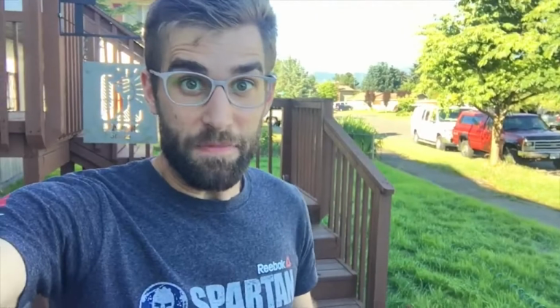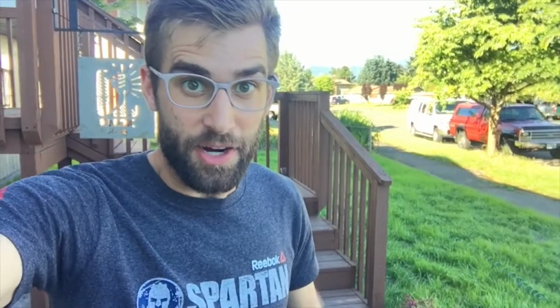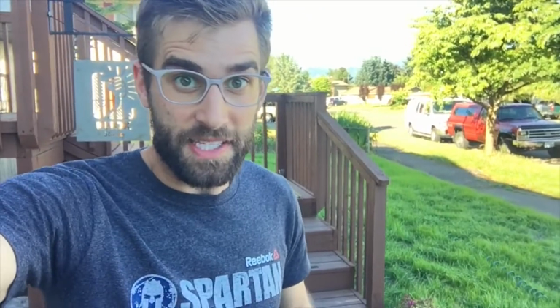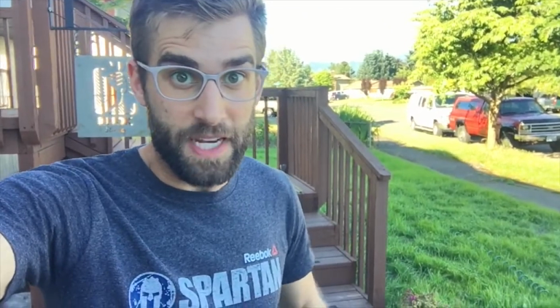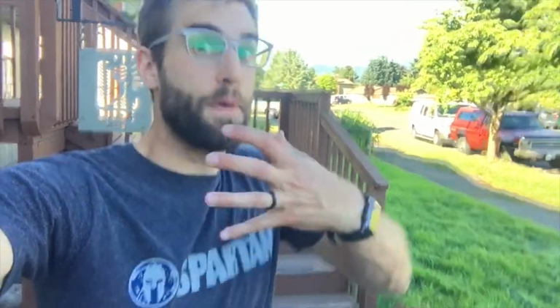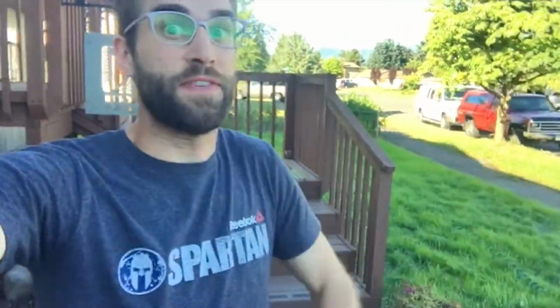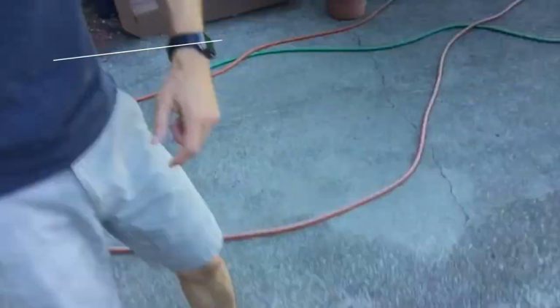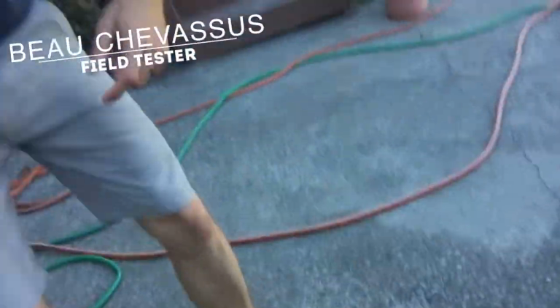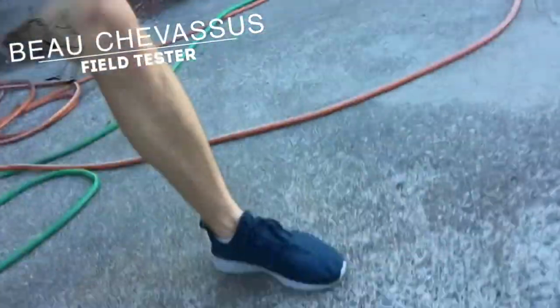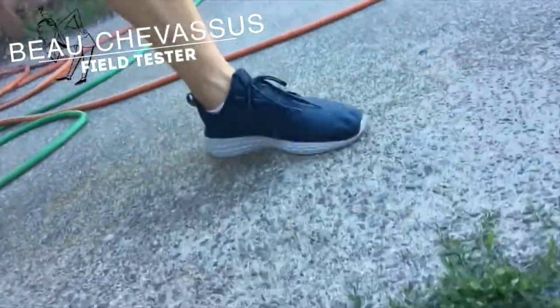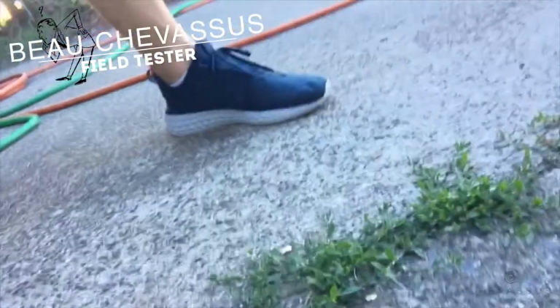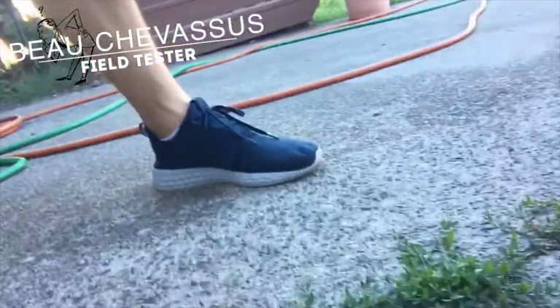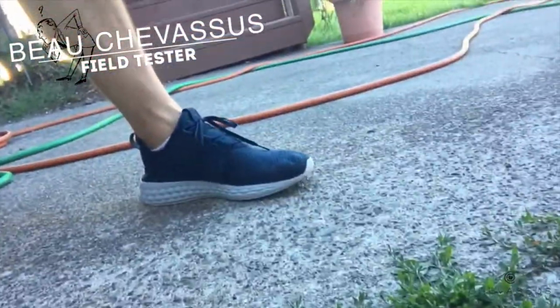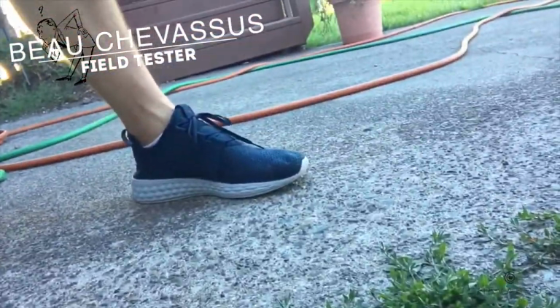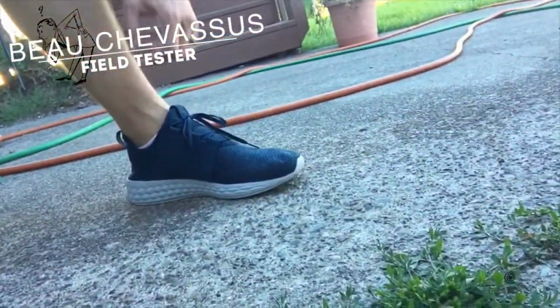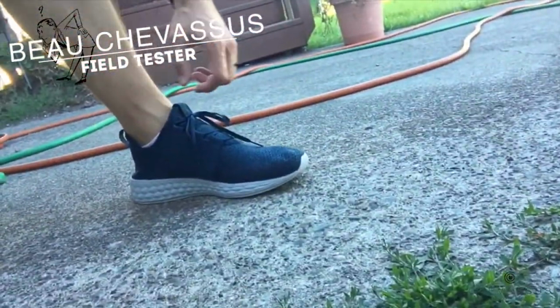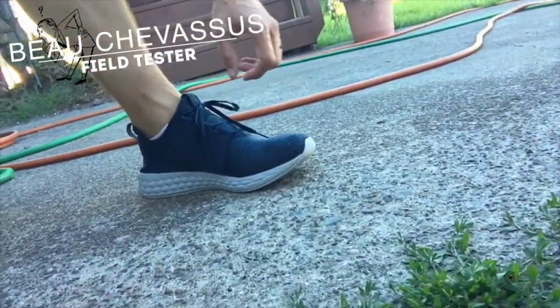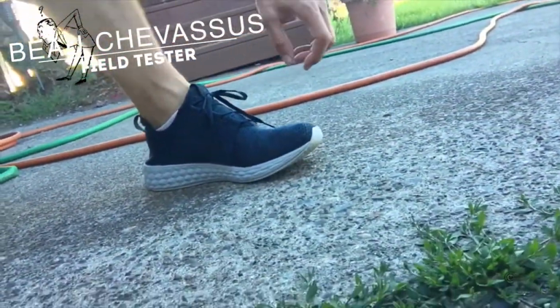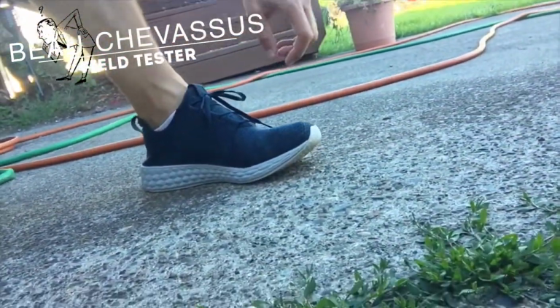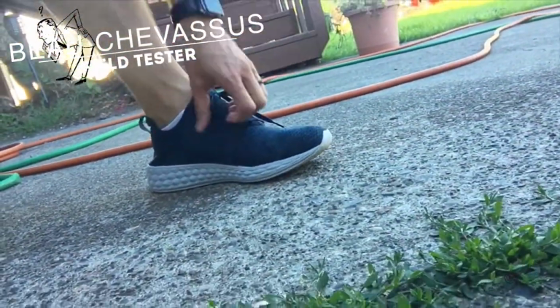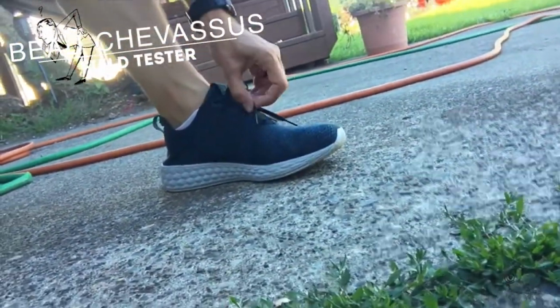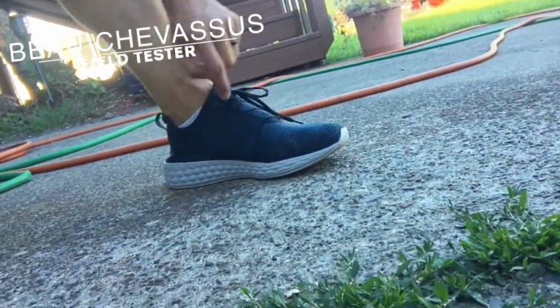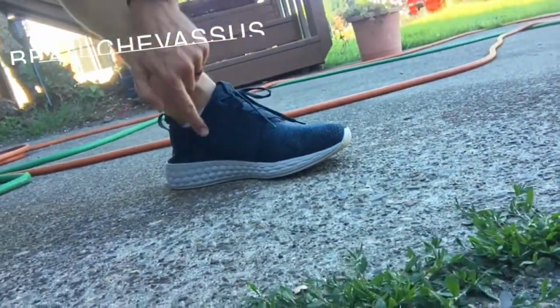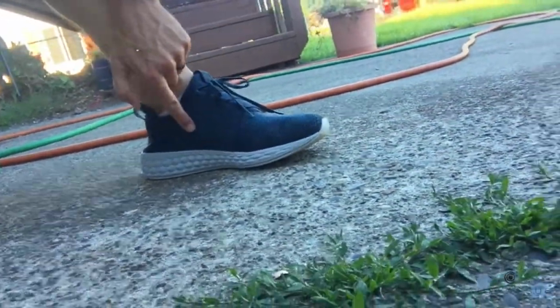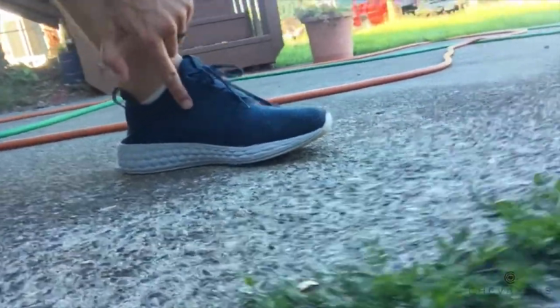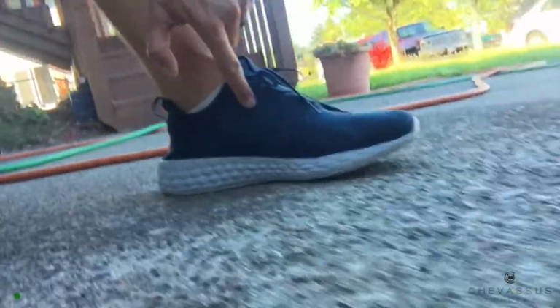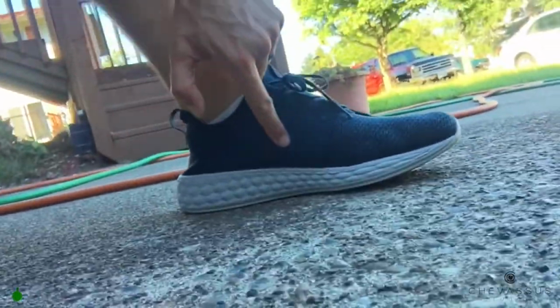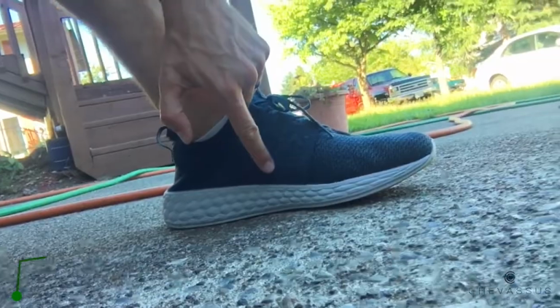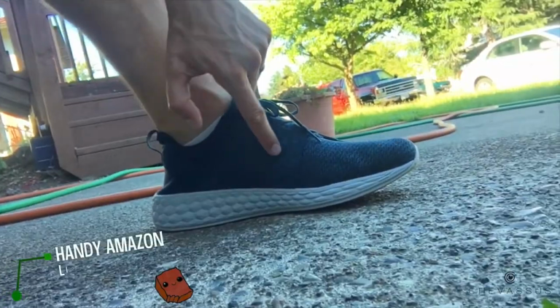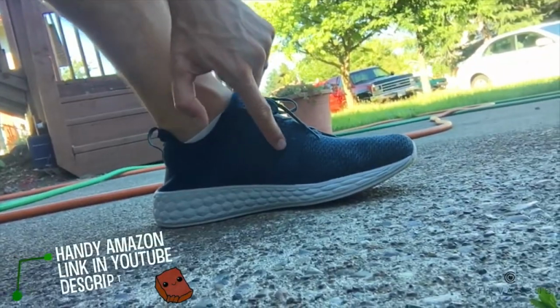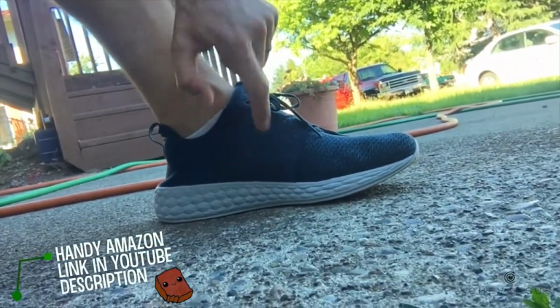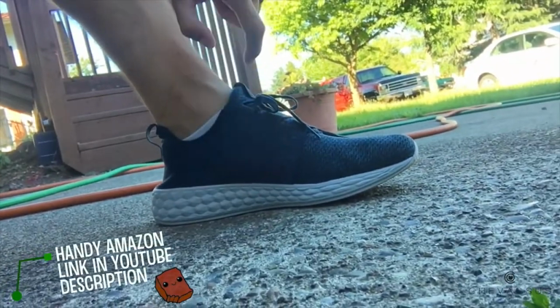Hello Materialistic Minions! Beau Shevesu here today with shoes! Now these are from New Balance — you can barely see the little New Balance logo right there.